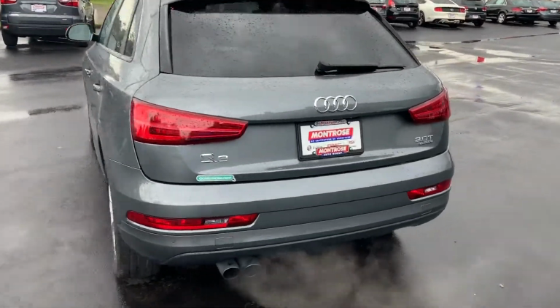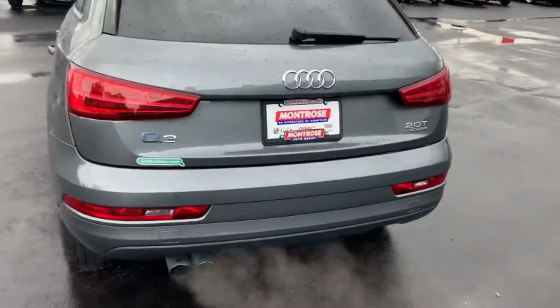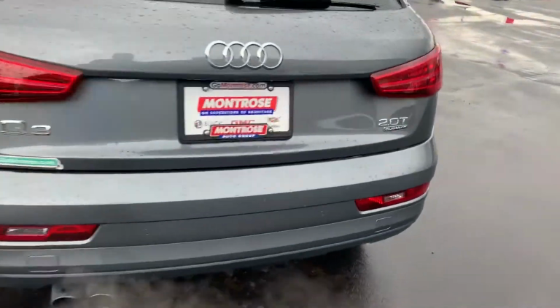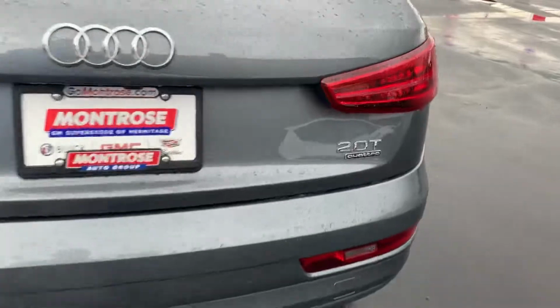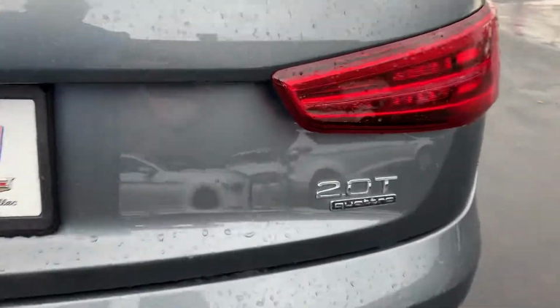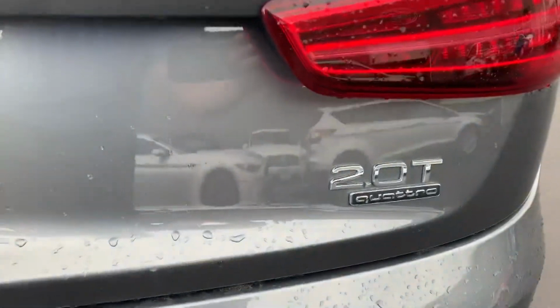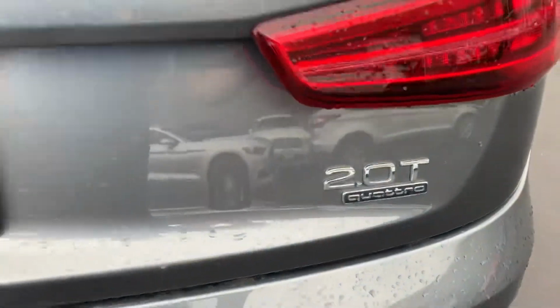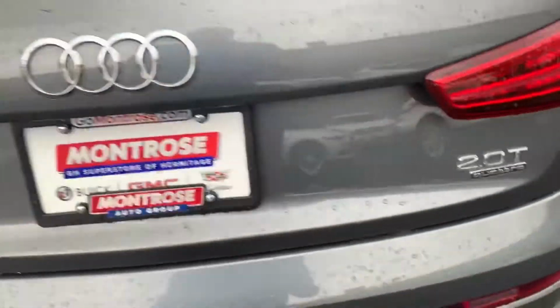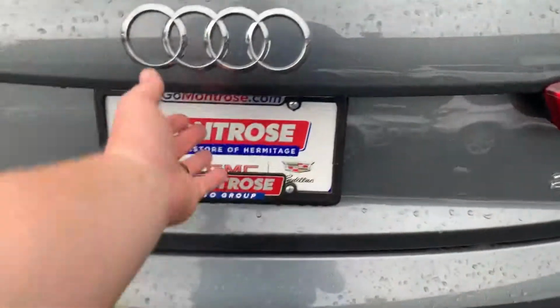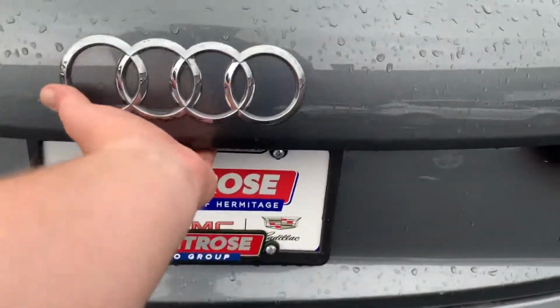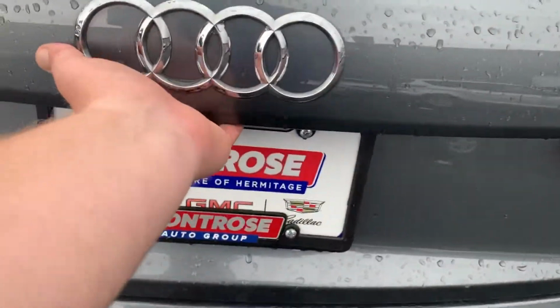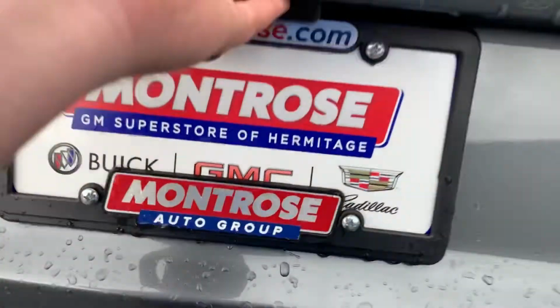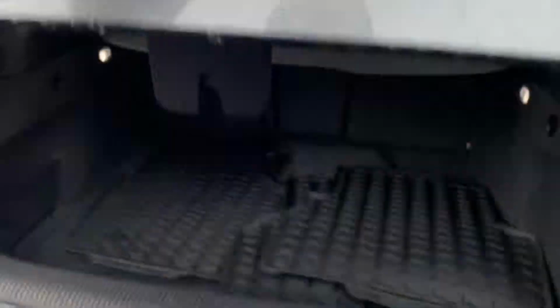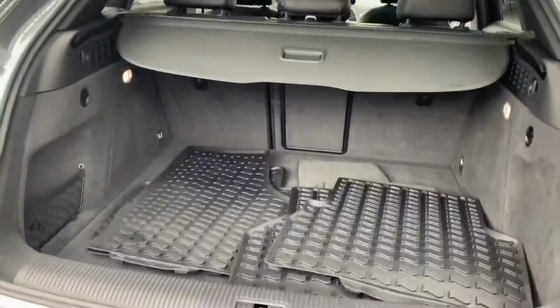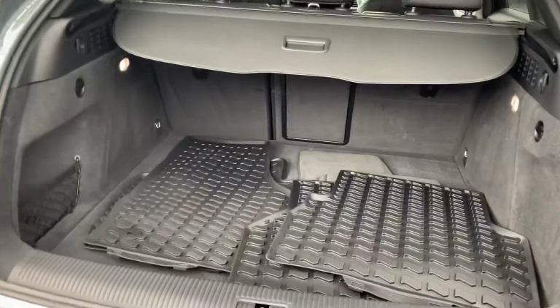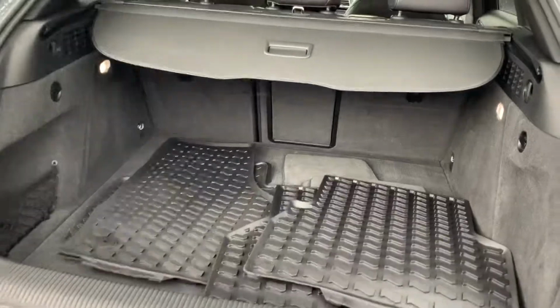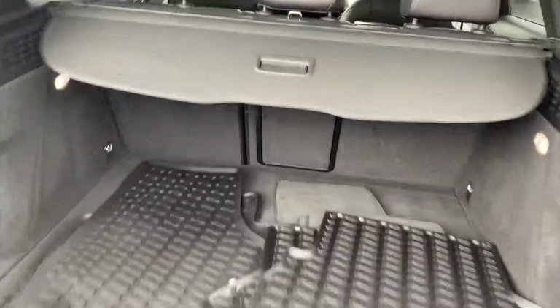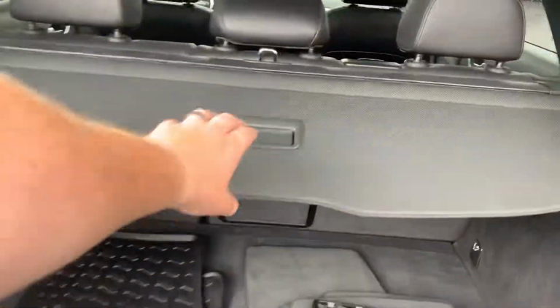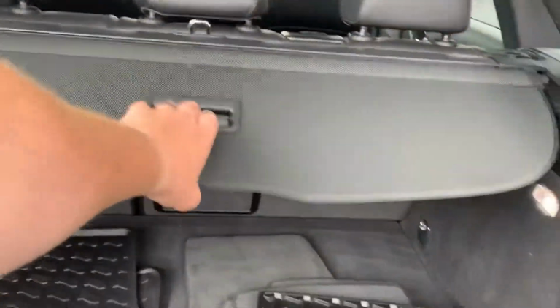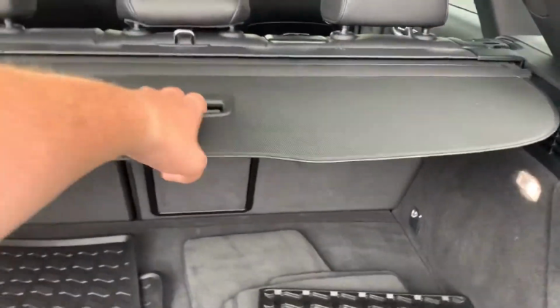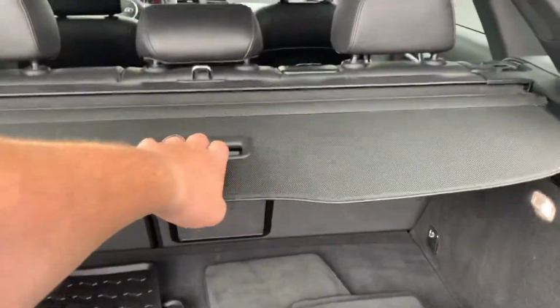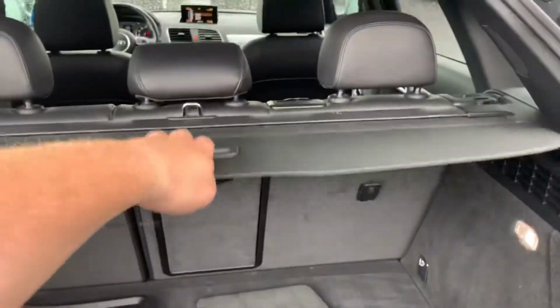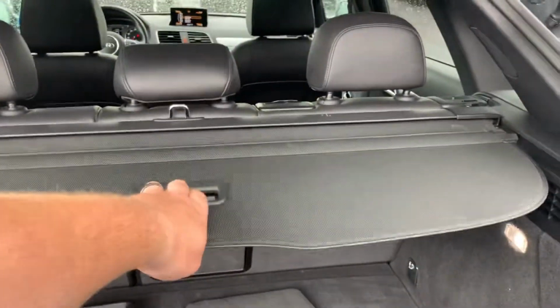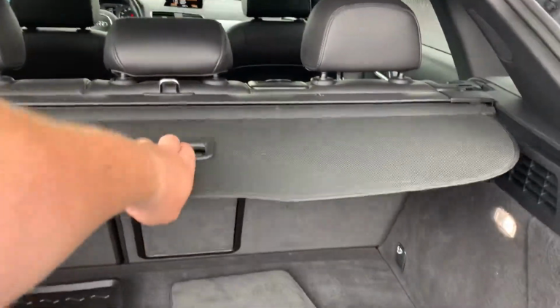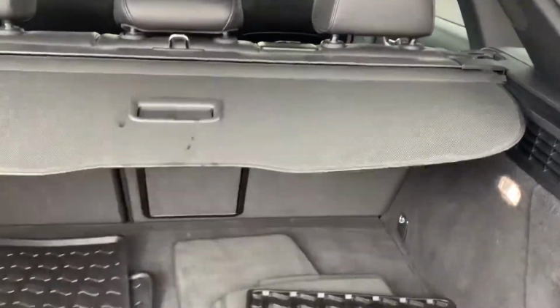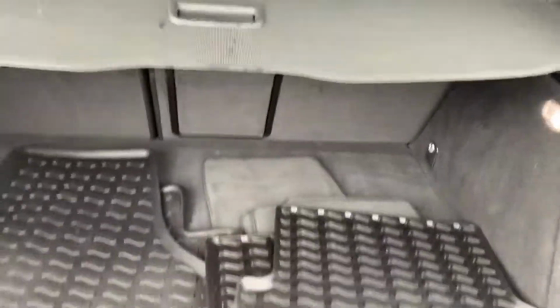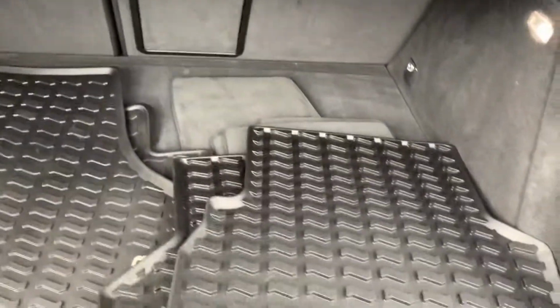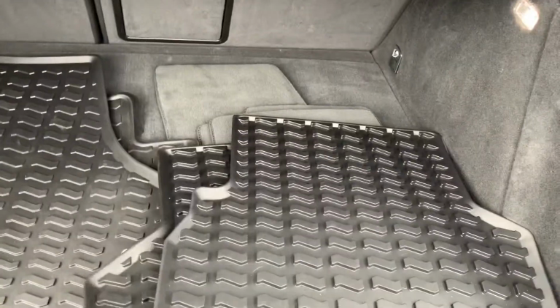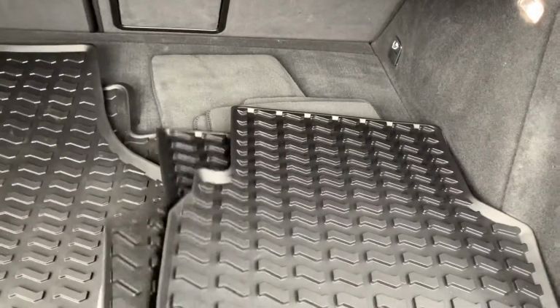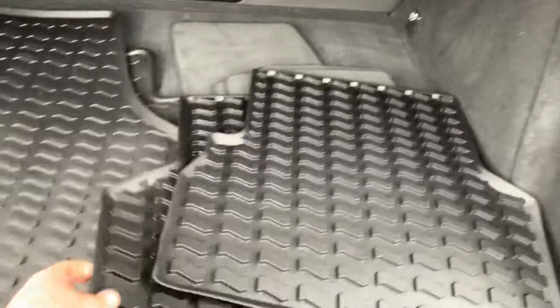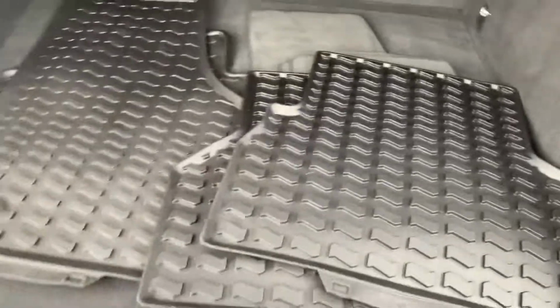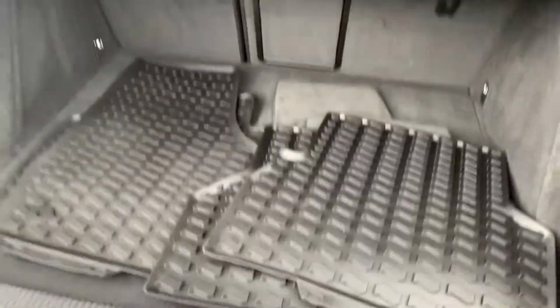This has a 2.0-liter turbo paired with all-wheel drive. You have the cargo privacy shade, along with carpeted and all-weather floor mat formats back here in the cargo area.